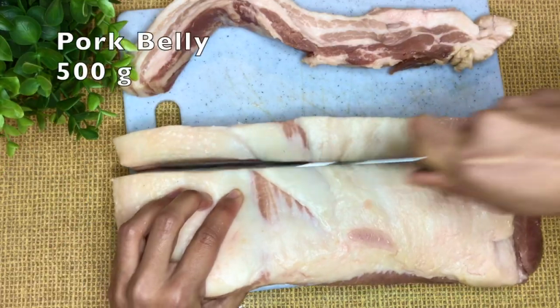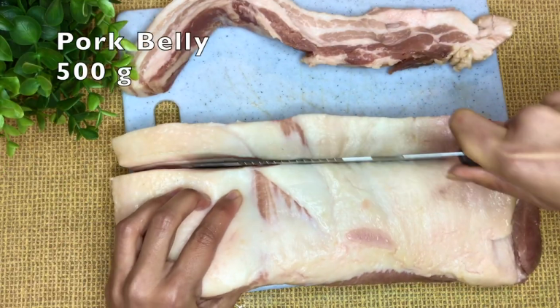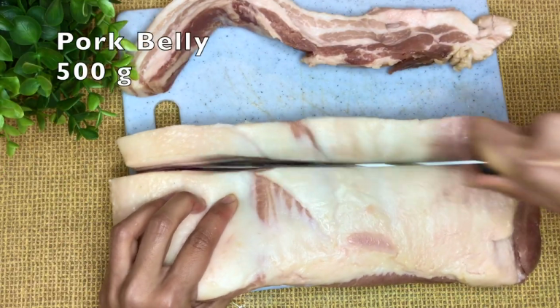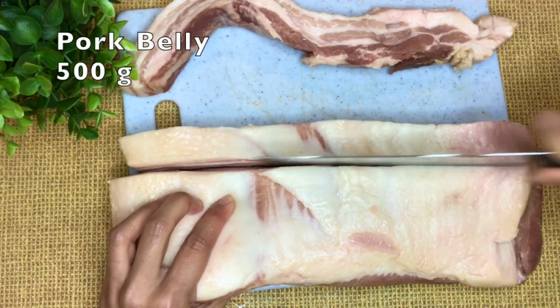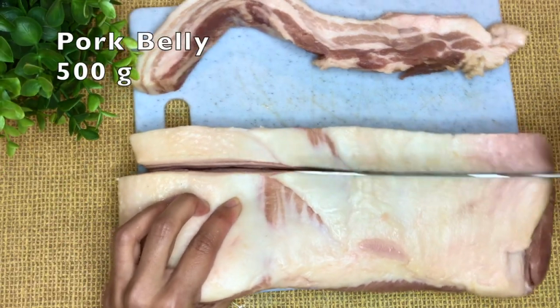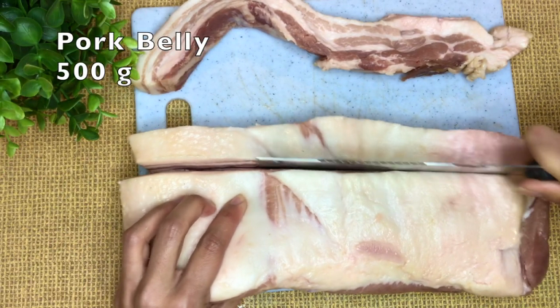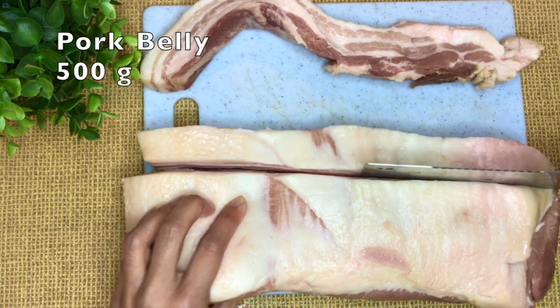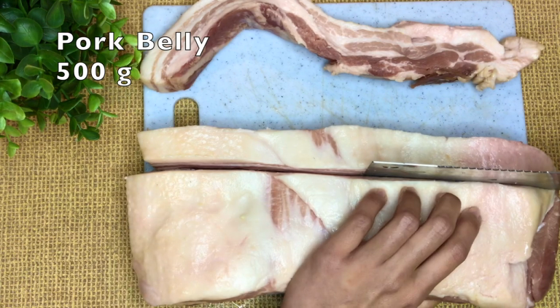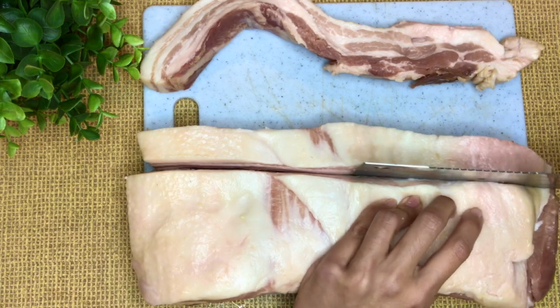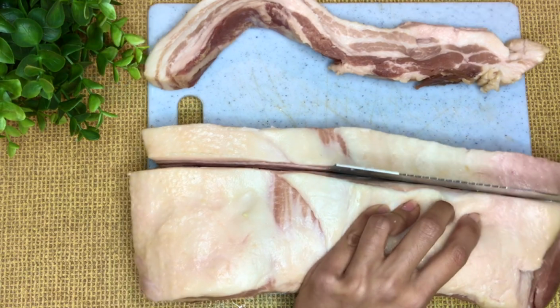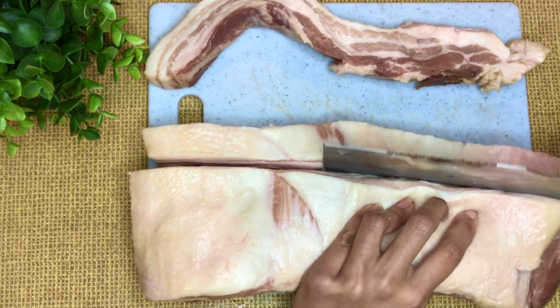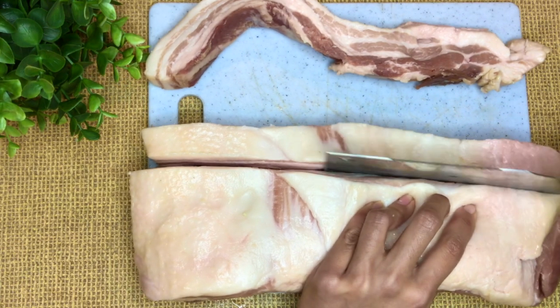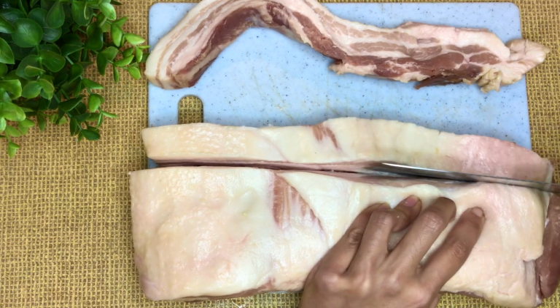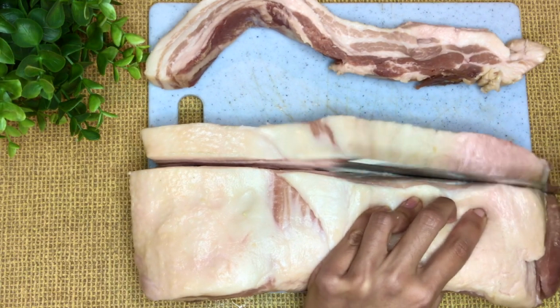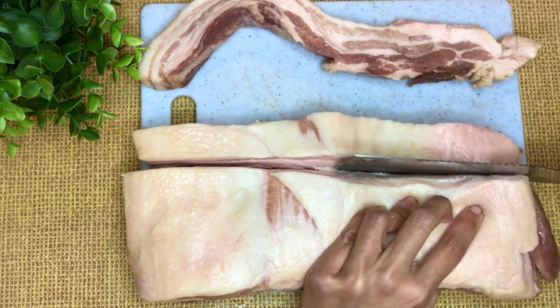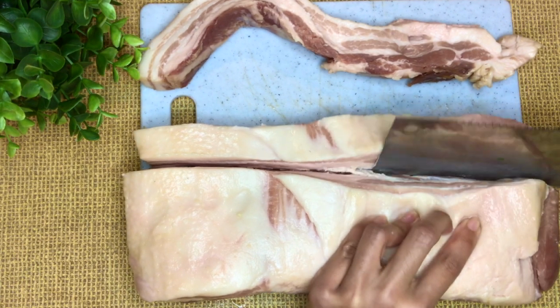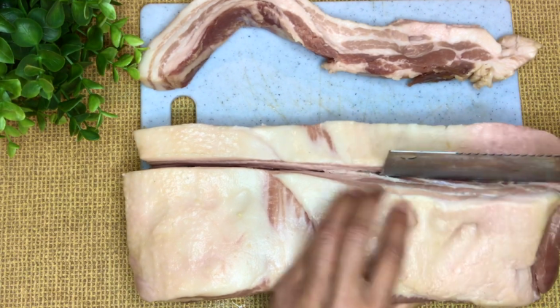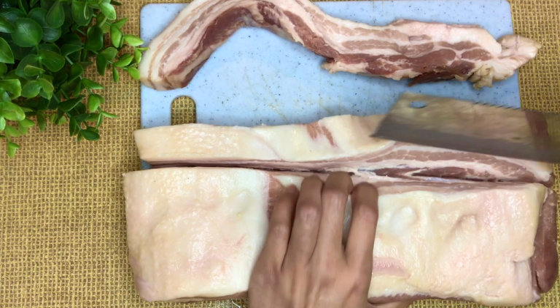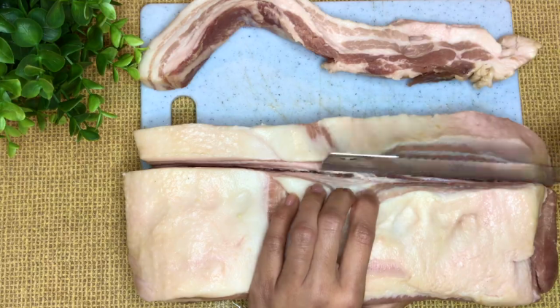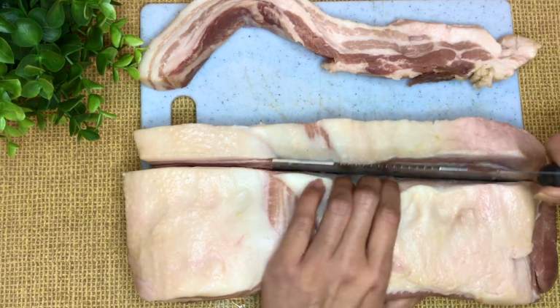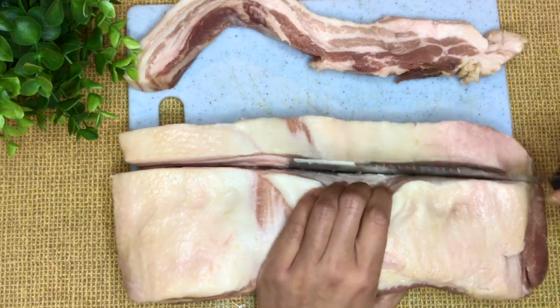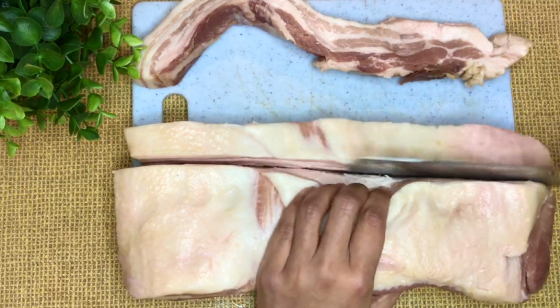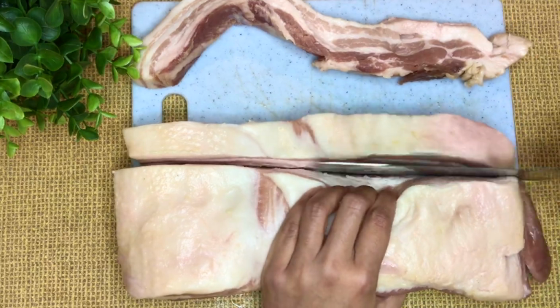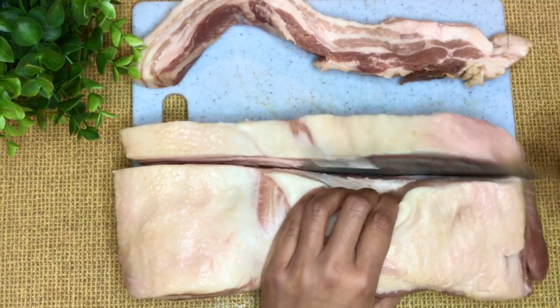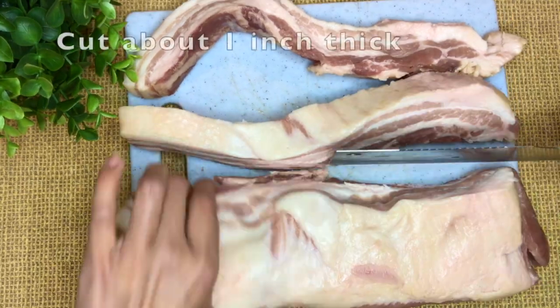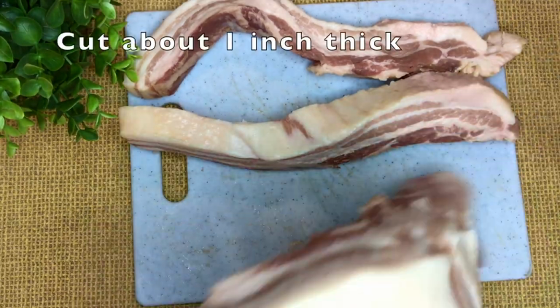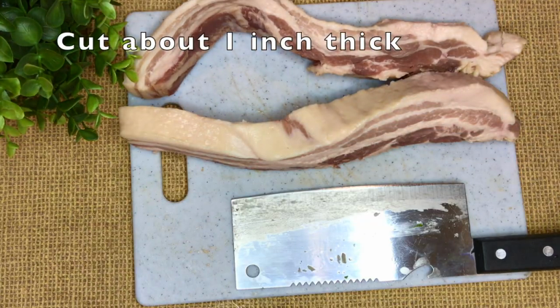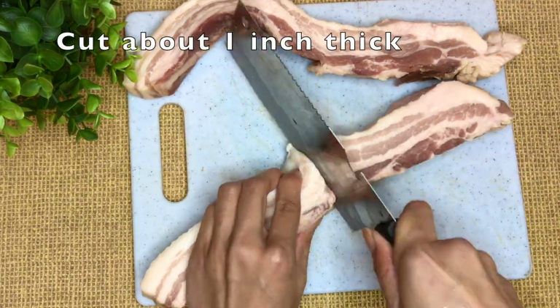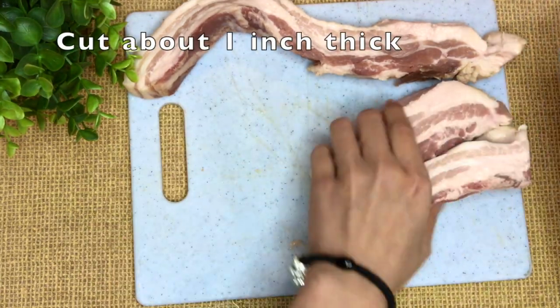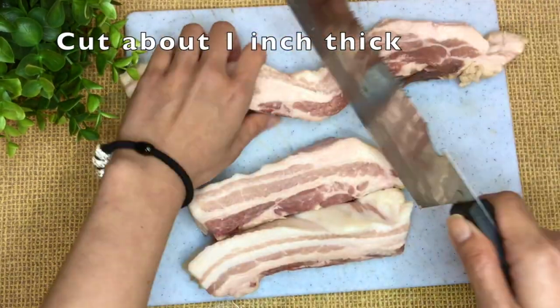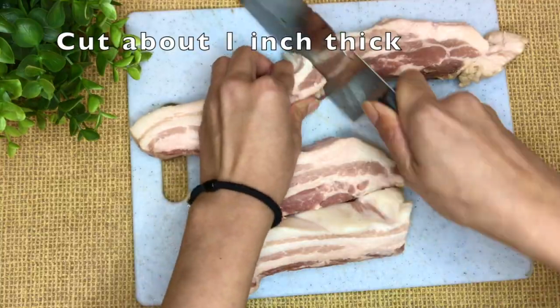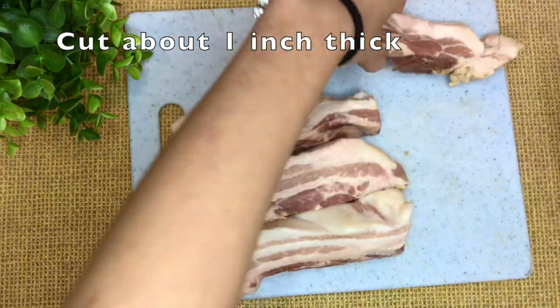And we're going to use 500g pork belly, cut into 1 inch thick. Pork belly is my most favorite part. If it is your favorite as well, let me know by hitting the like button. But if your favorite is another part, let me know in a comment.